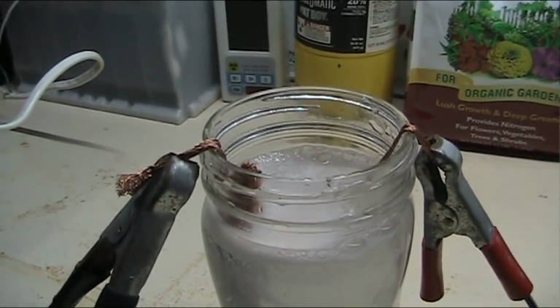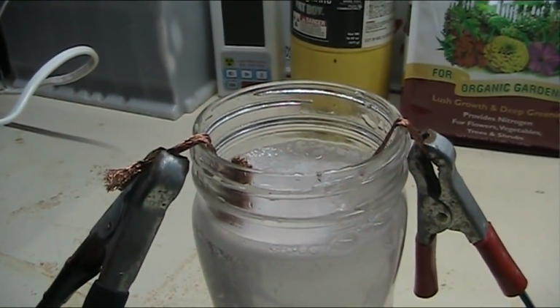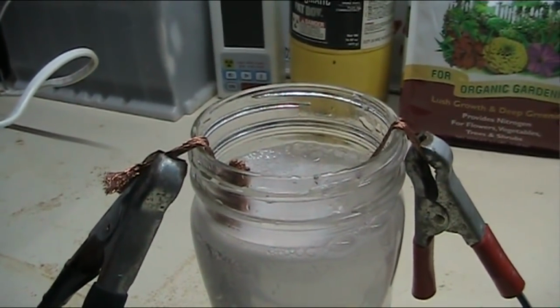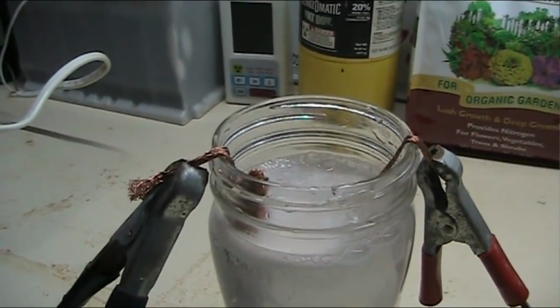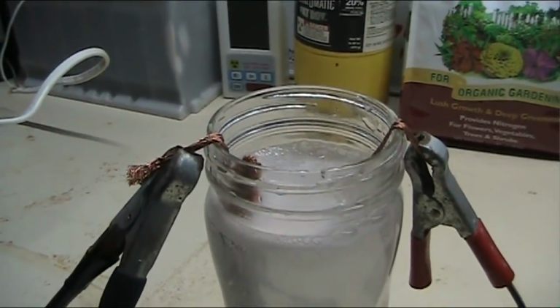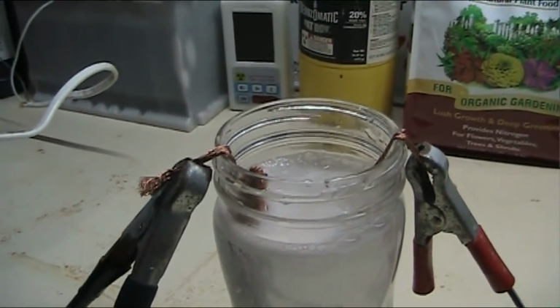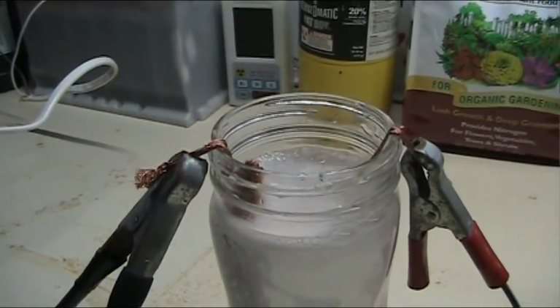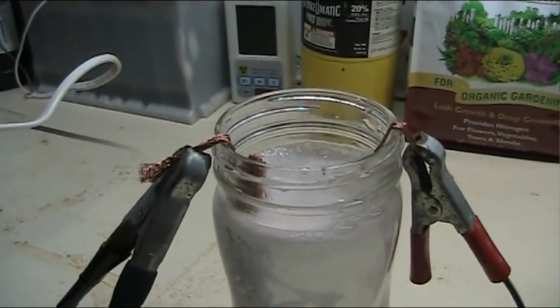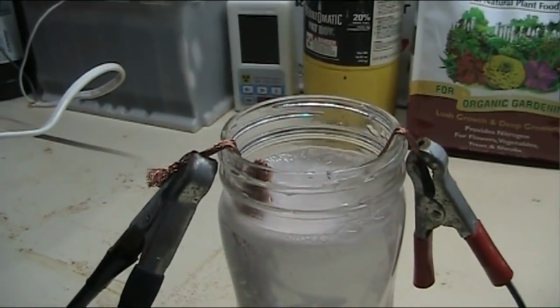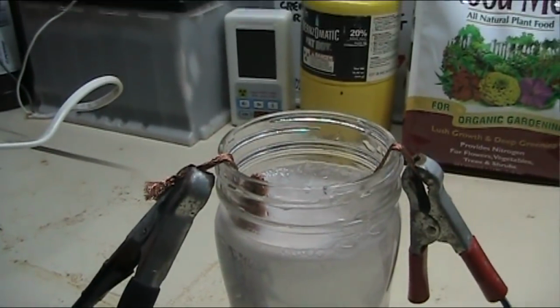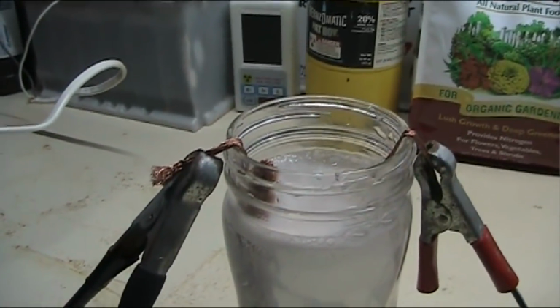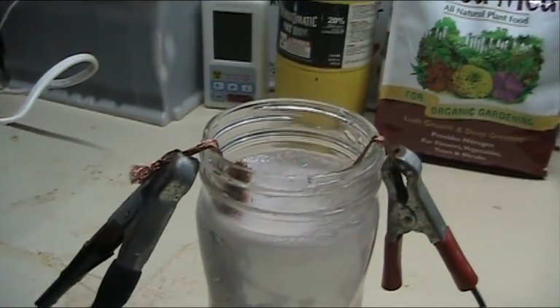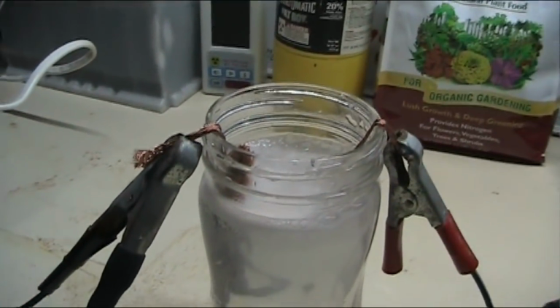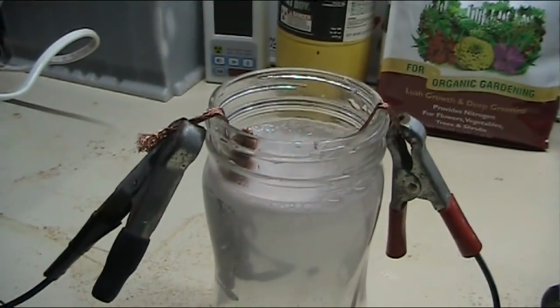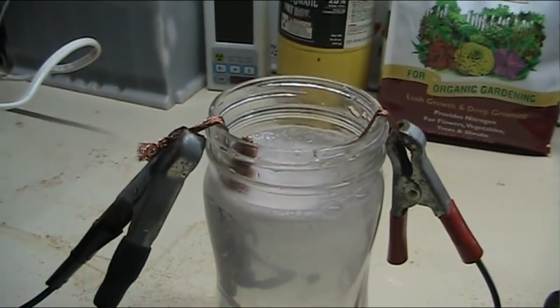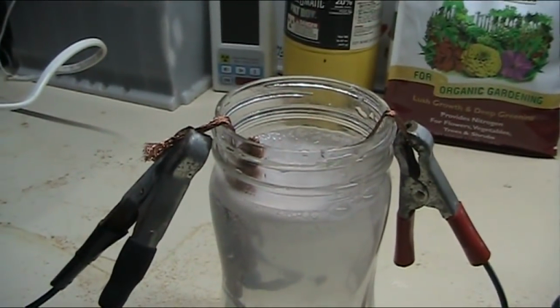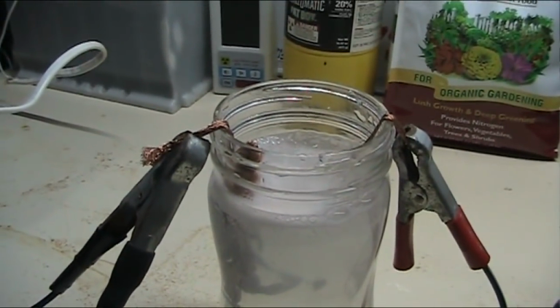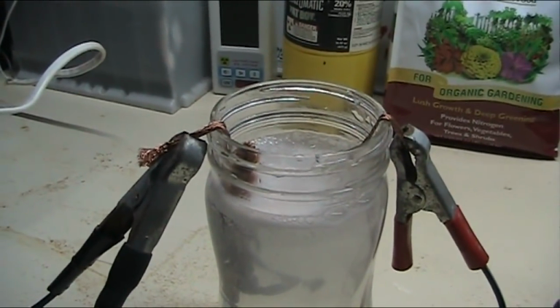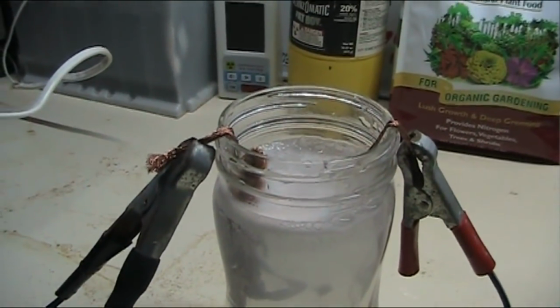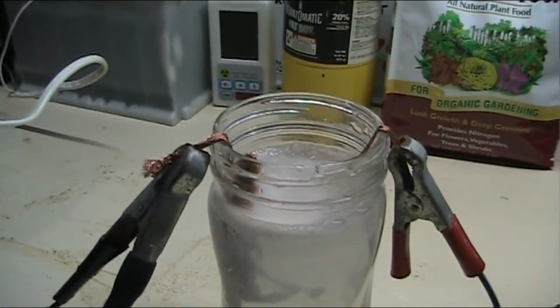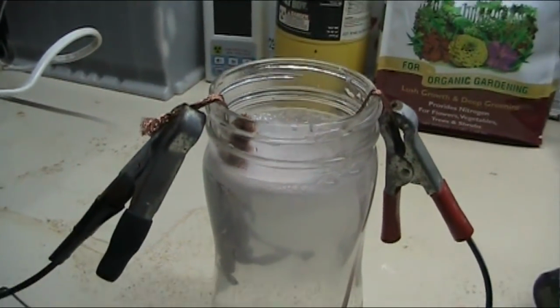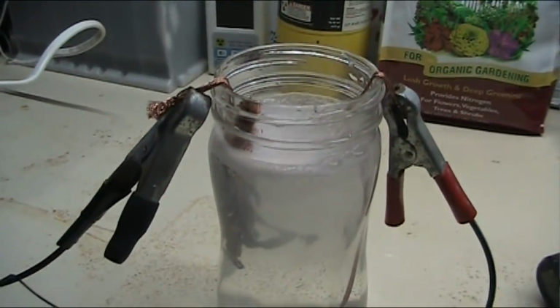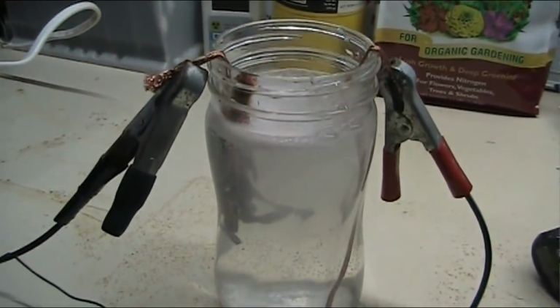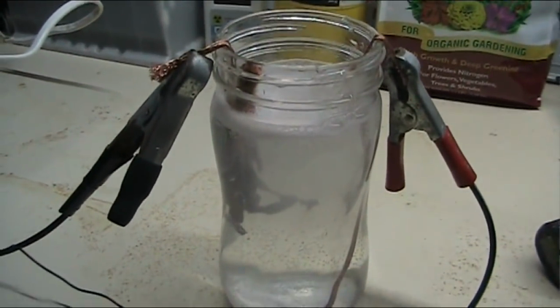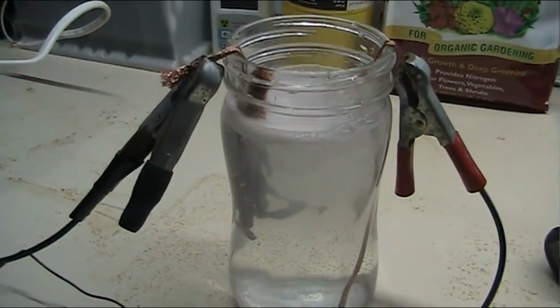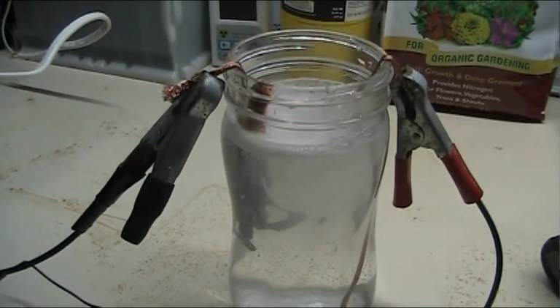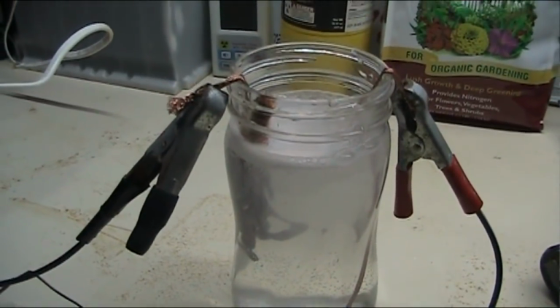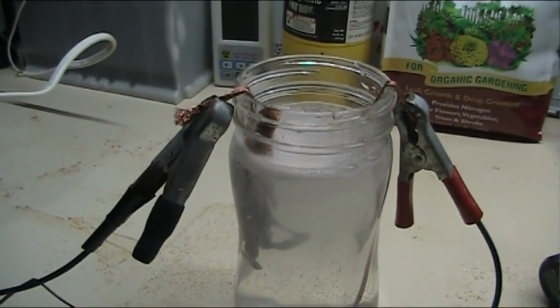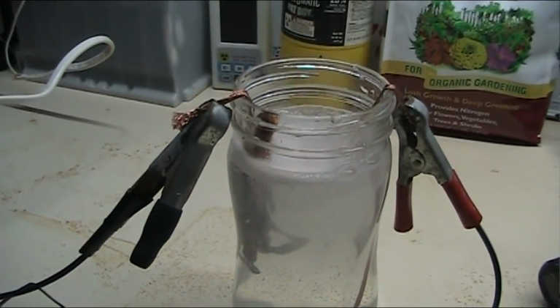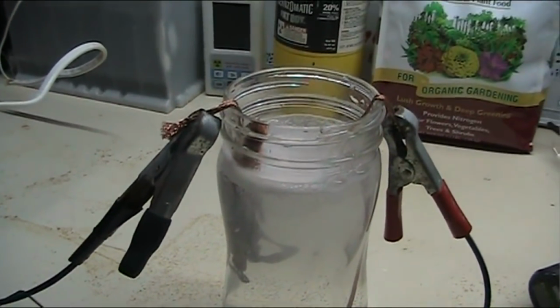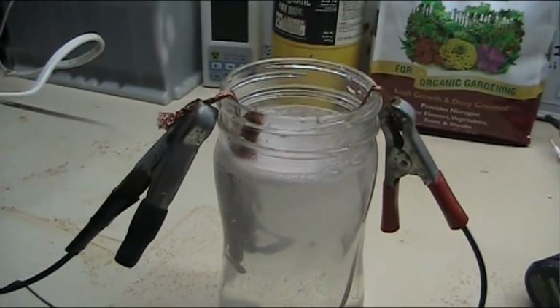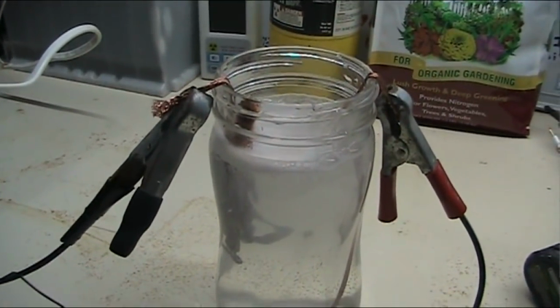If anybody has any input that can help me with this, I would really like to engage with somebody that understands colloidals. Thank you.